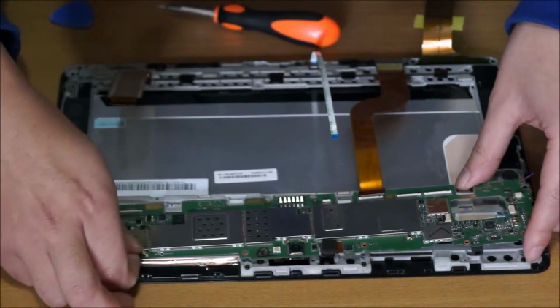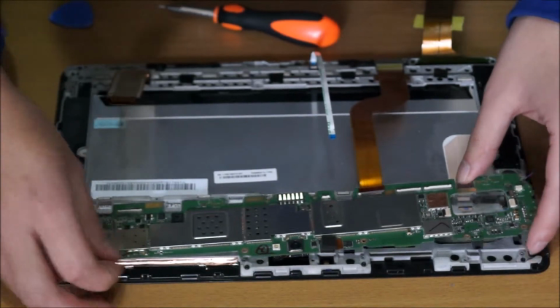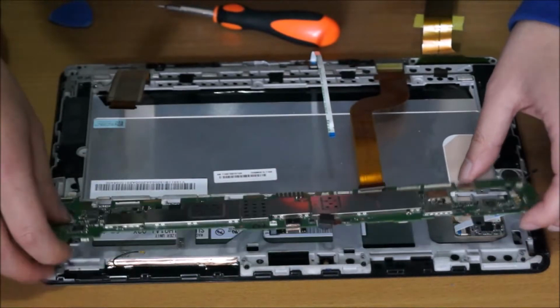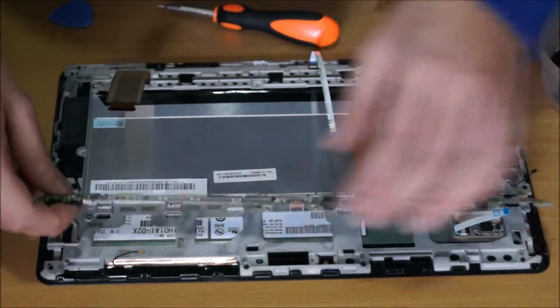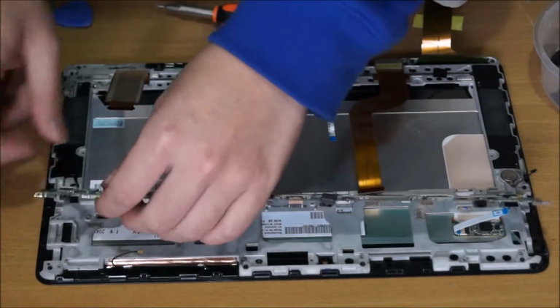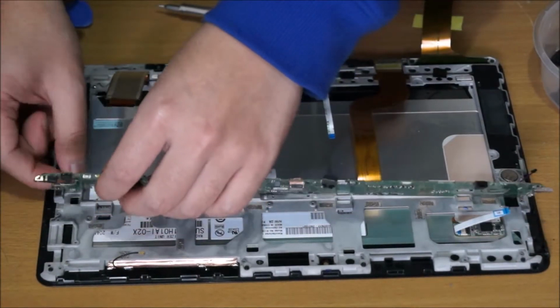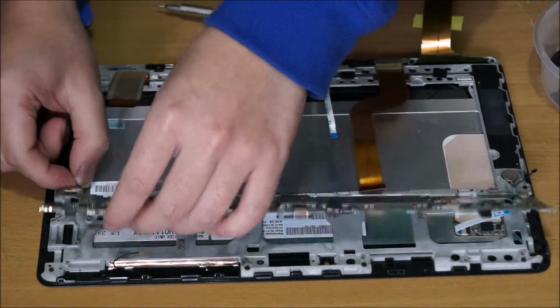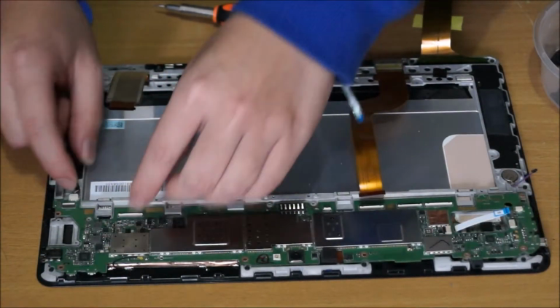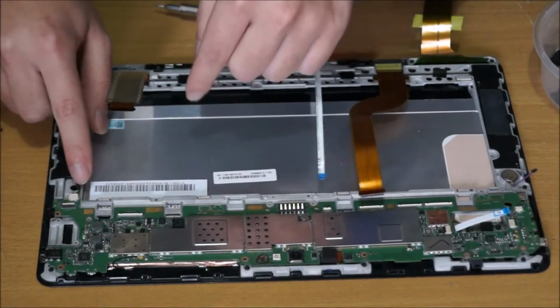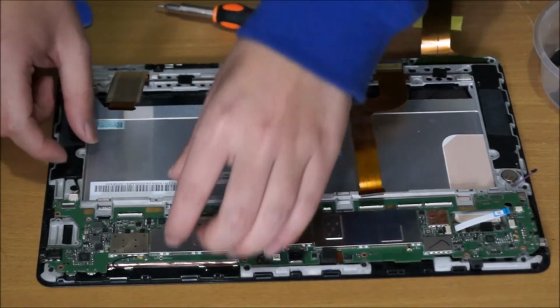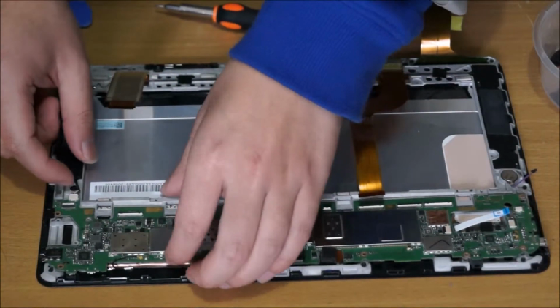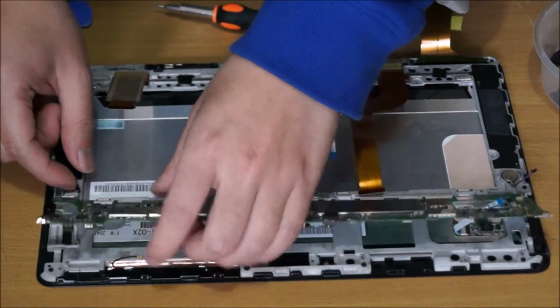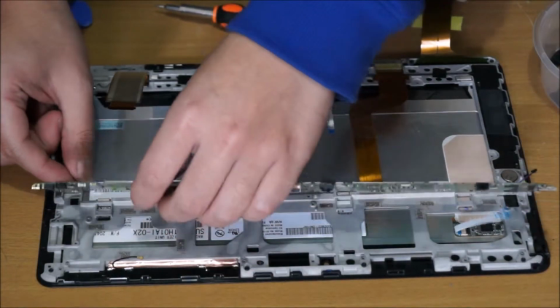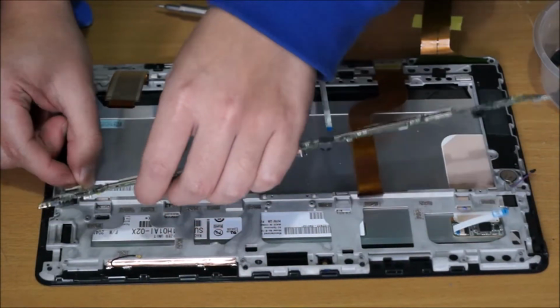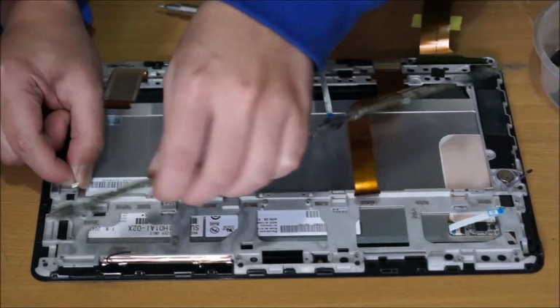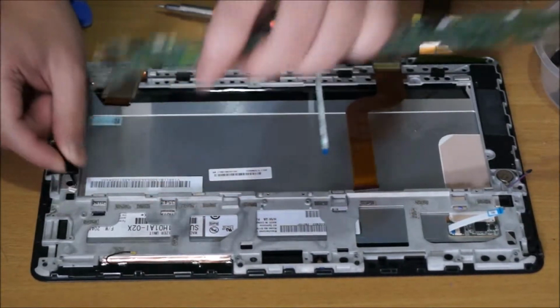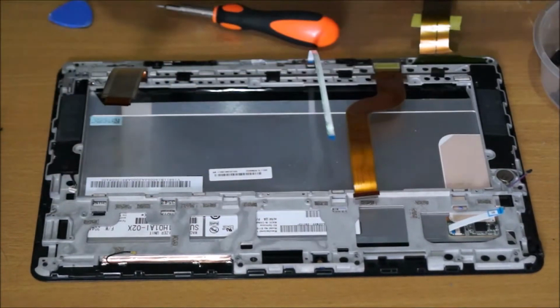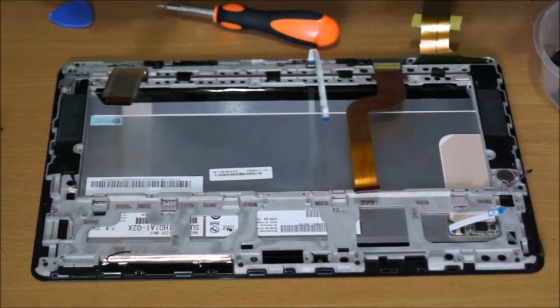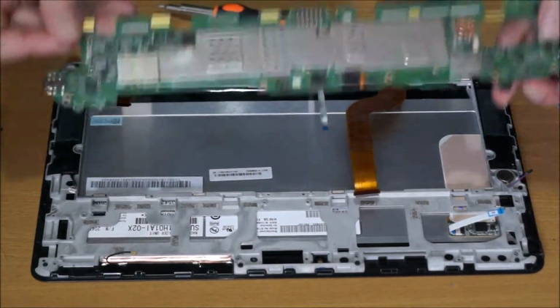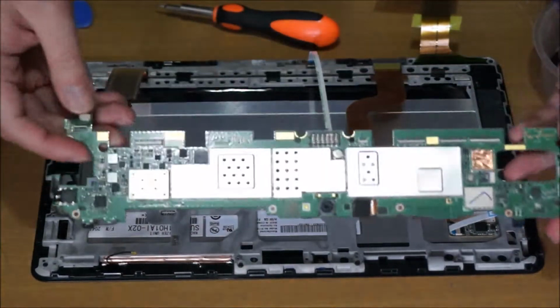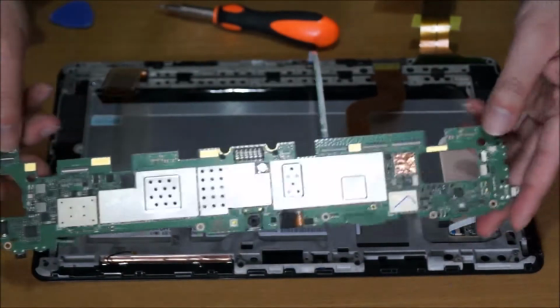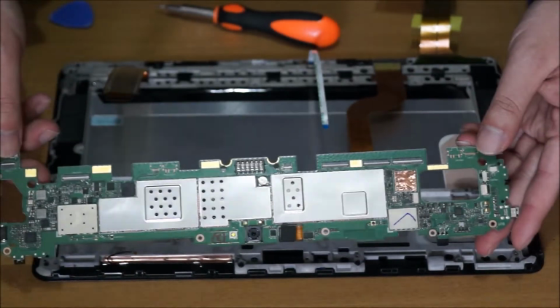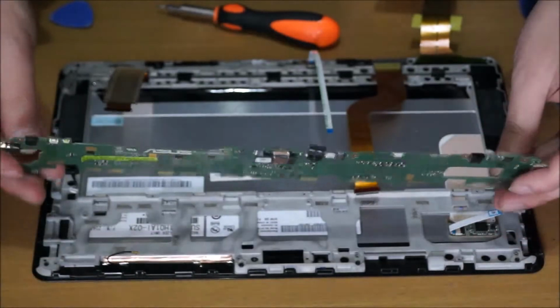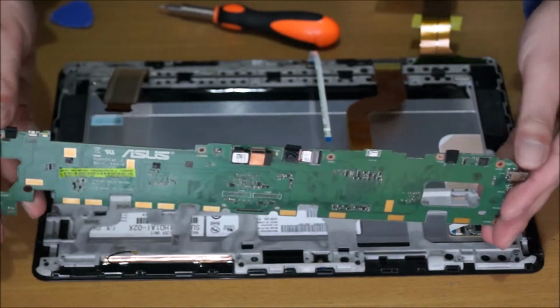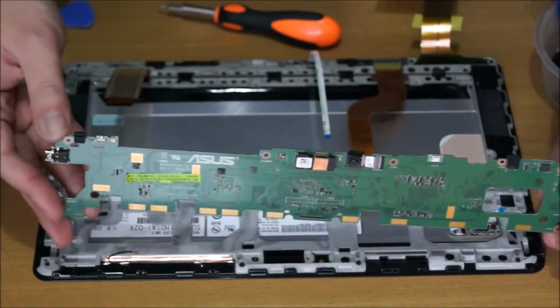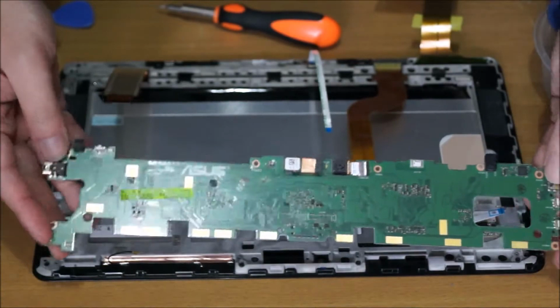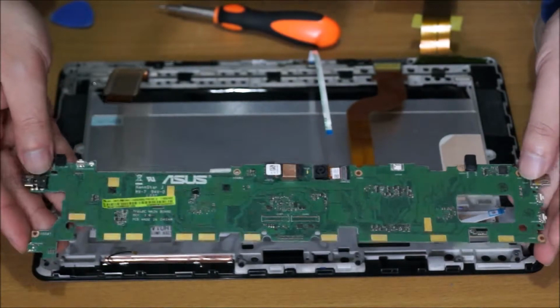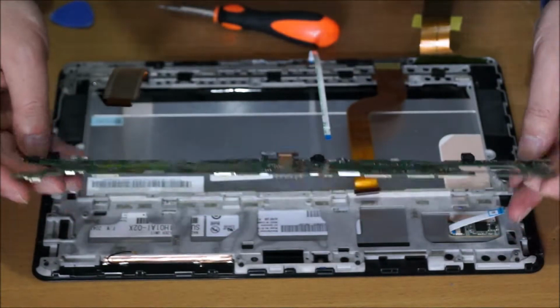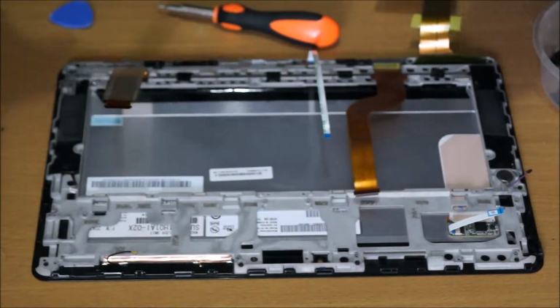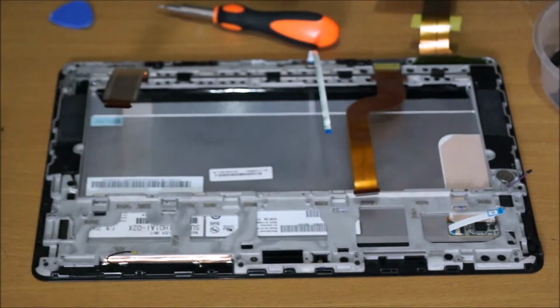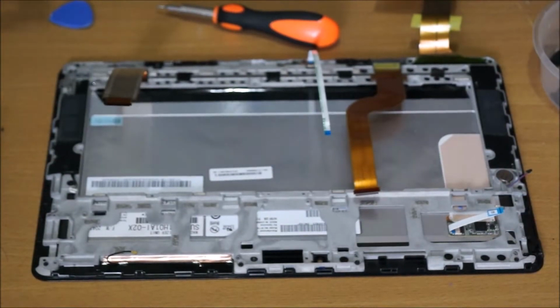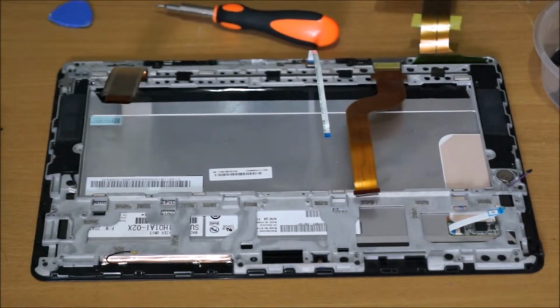Remember to remove this — that's your wireless antenna. The other one I'm removing is your speaker cable. And here we go. This is your motherboard, which you can't really do anything with or replace anything on.